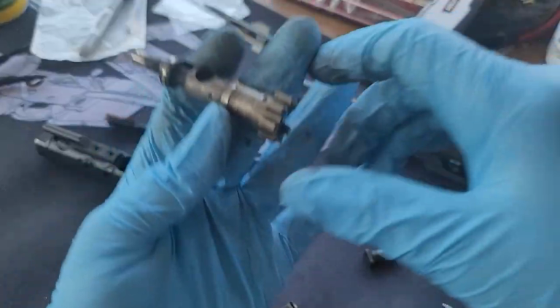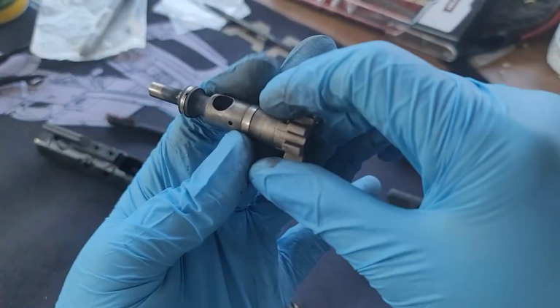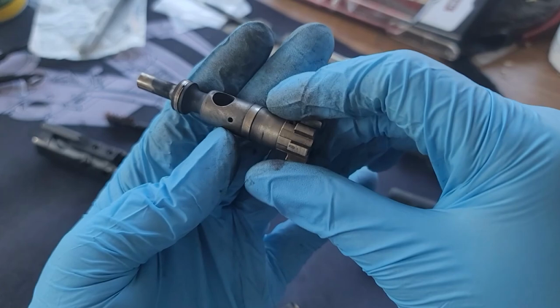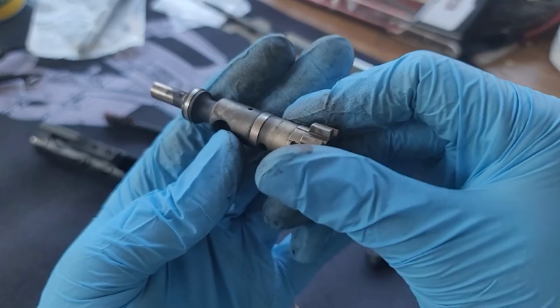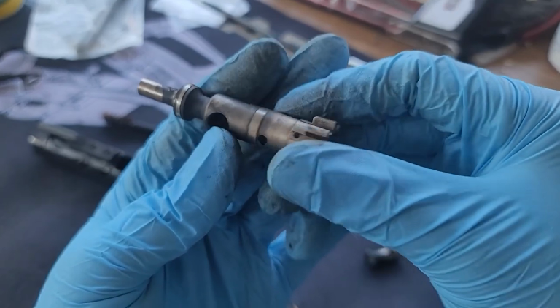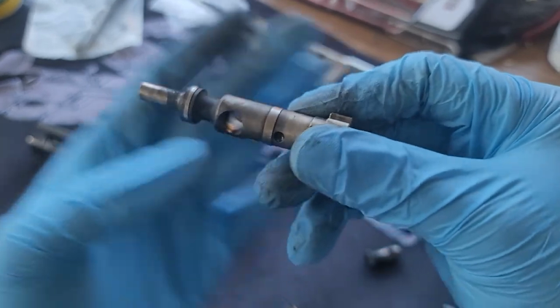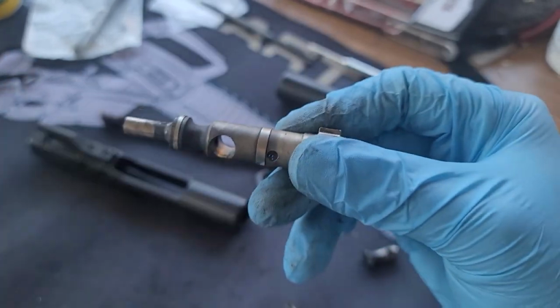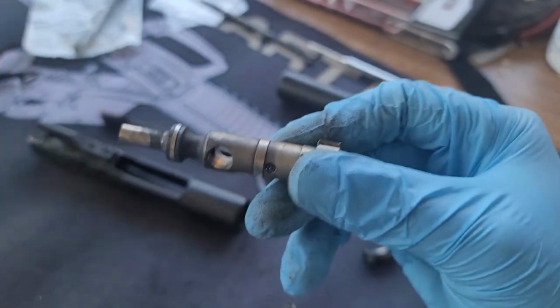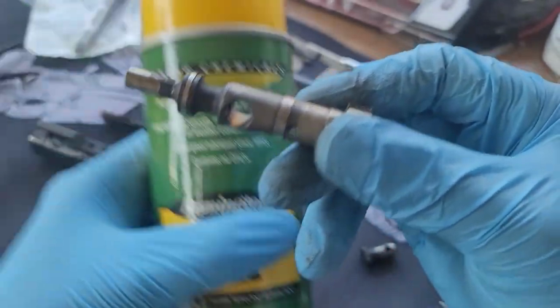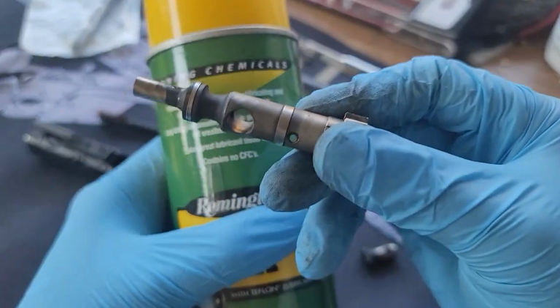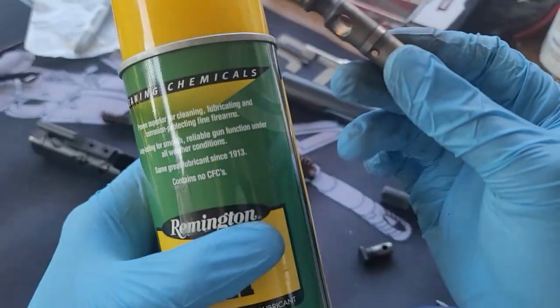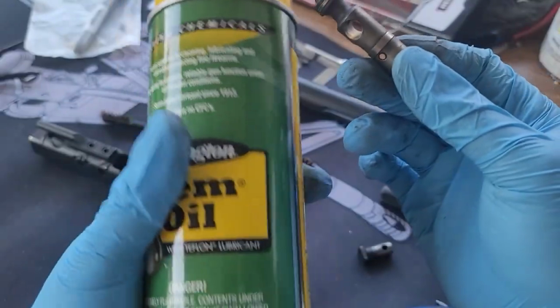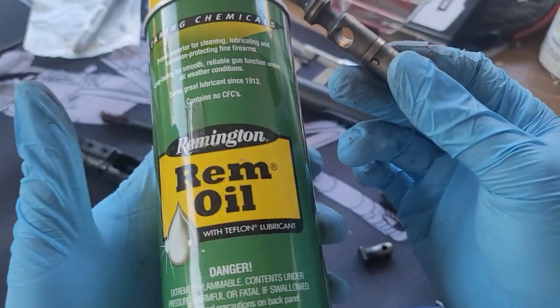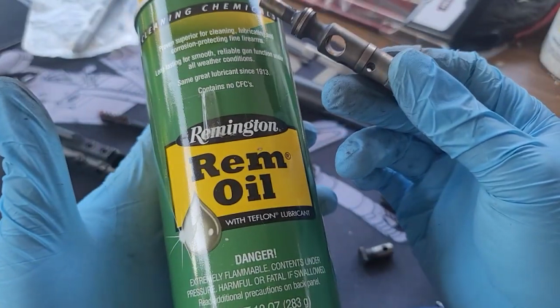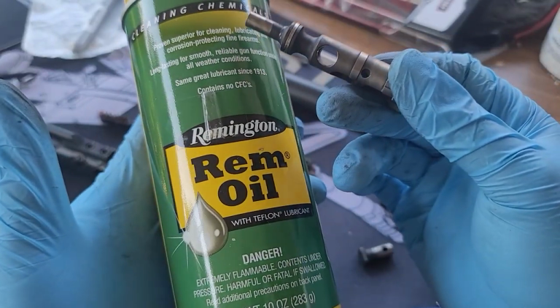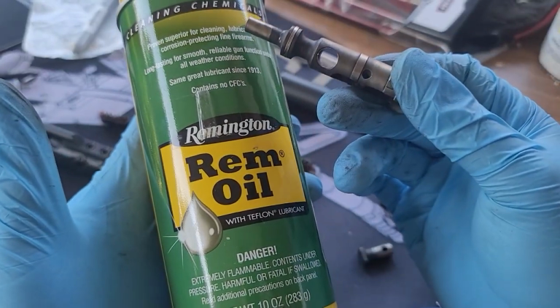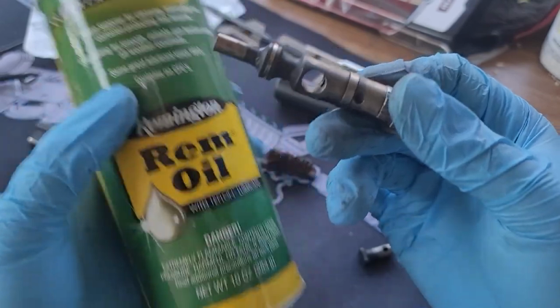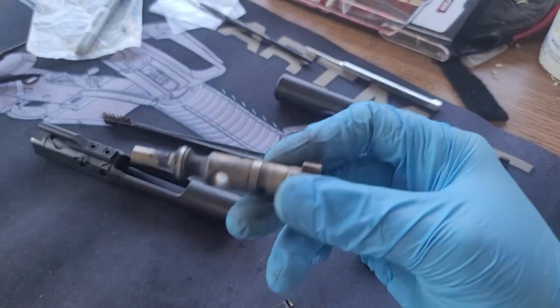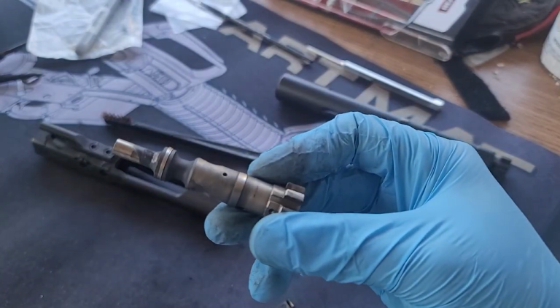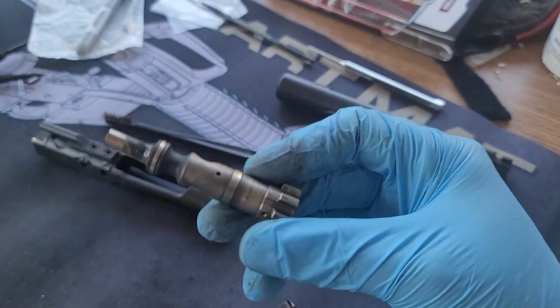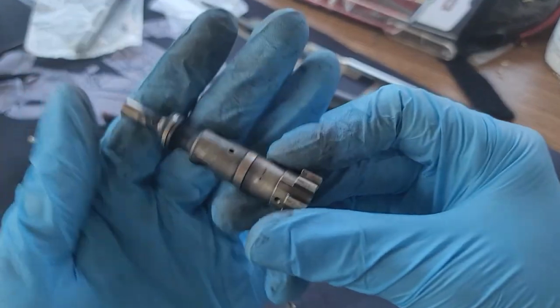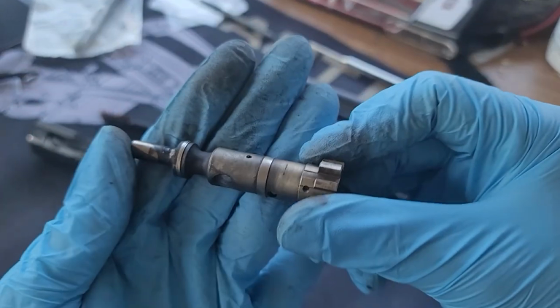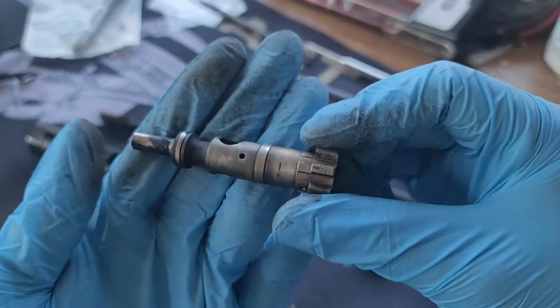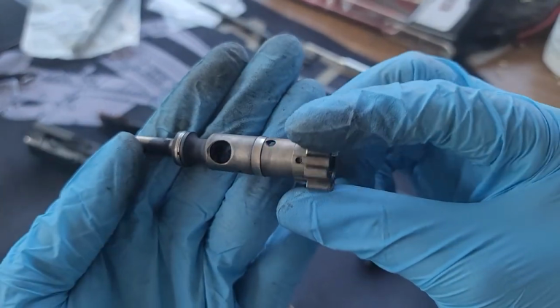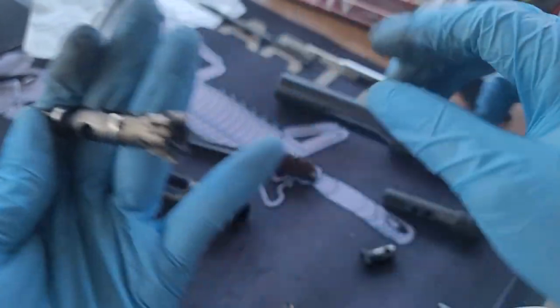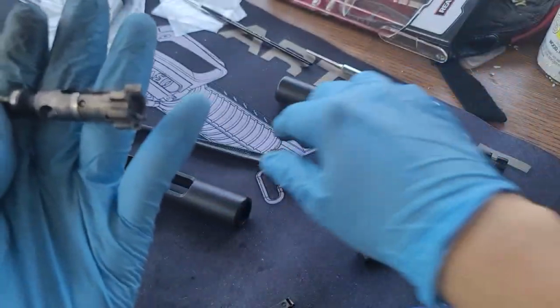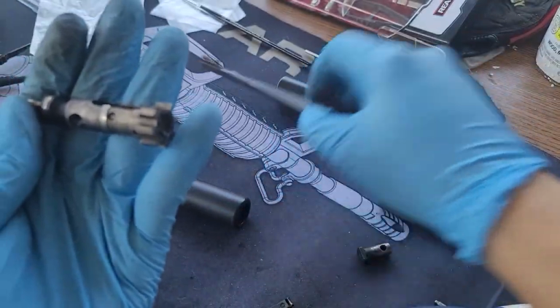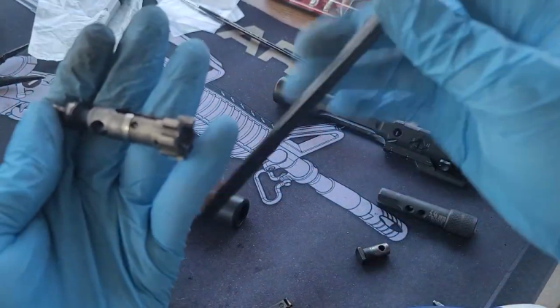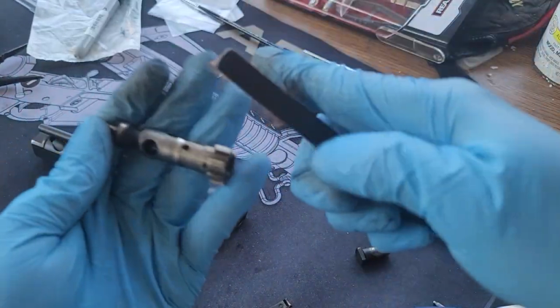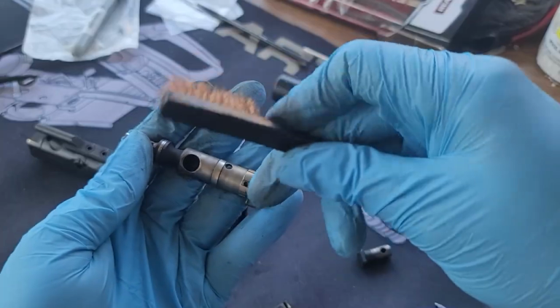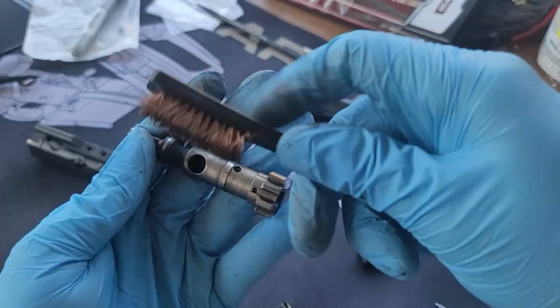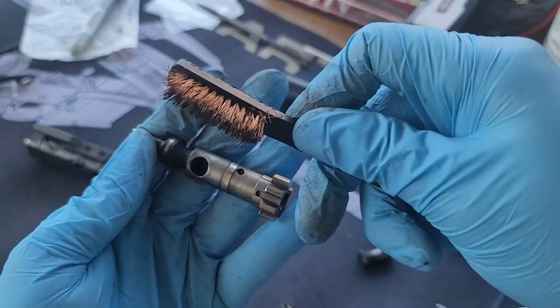Now I'm going to apply some Remington oil — I use this on pretty much everything. Just scrub it using a good old brush.